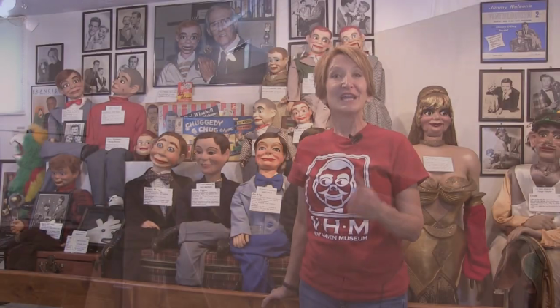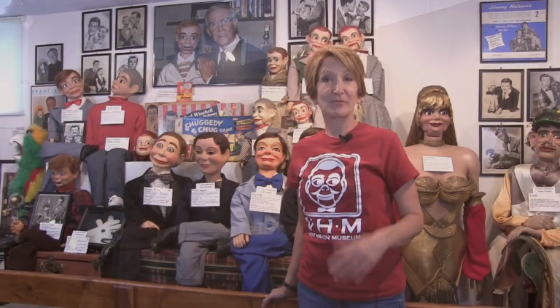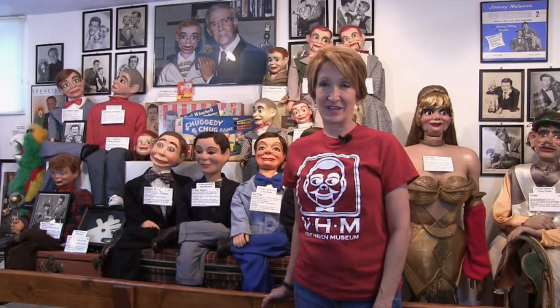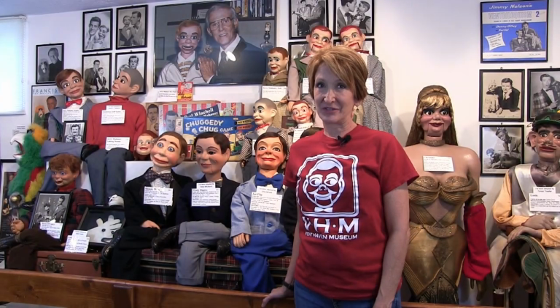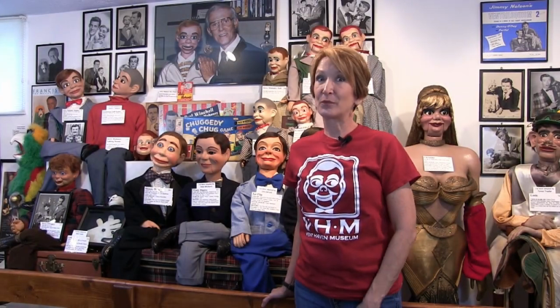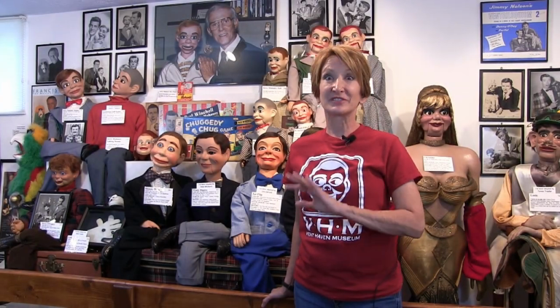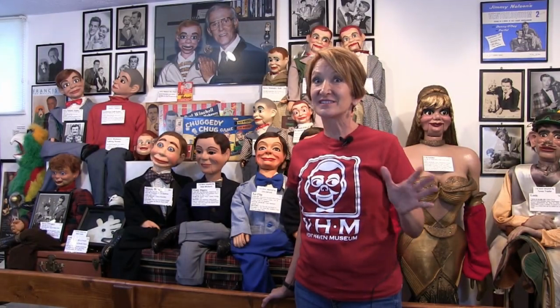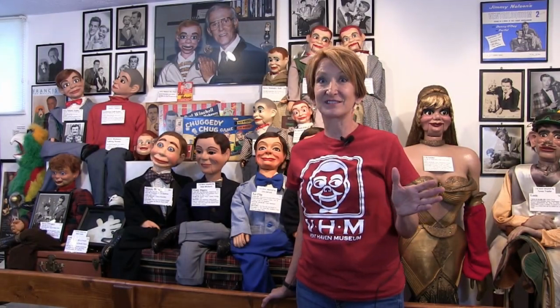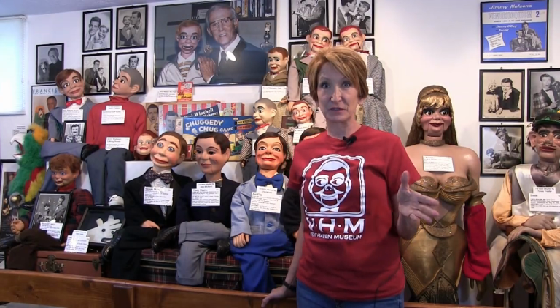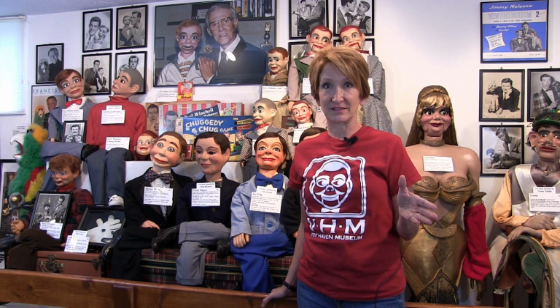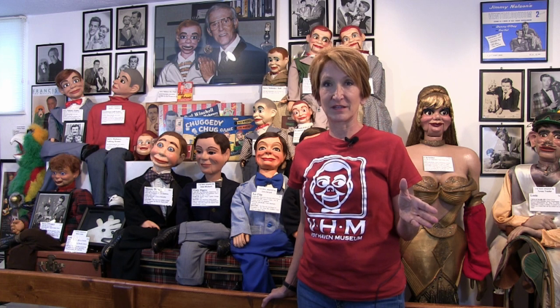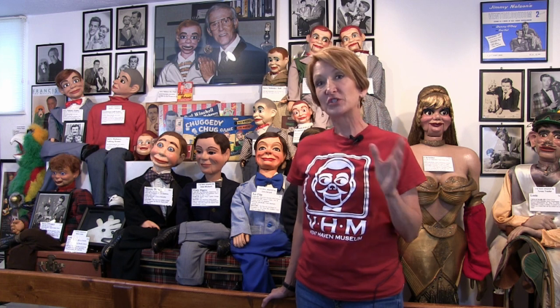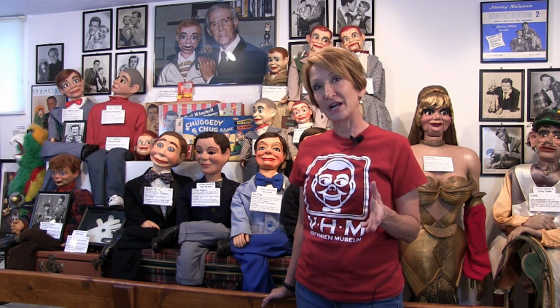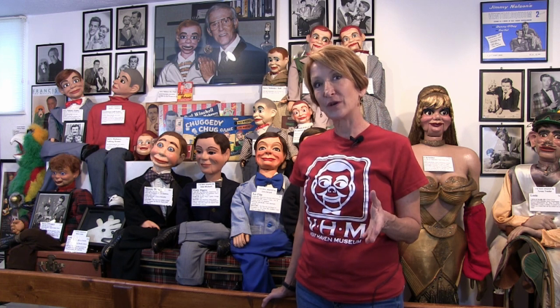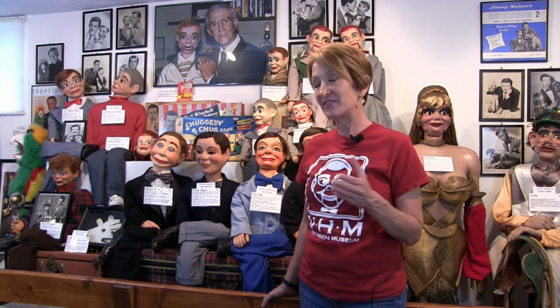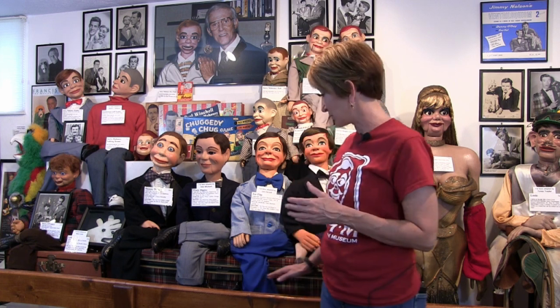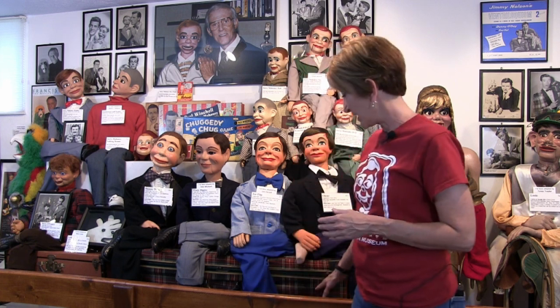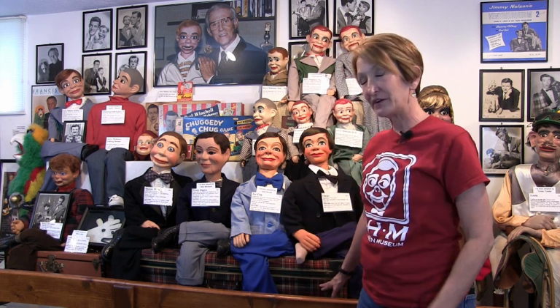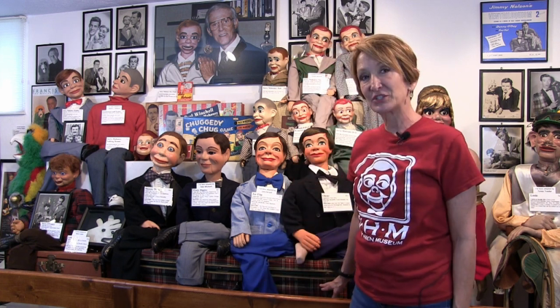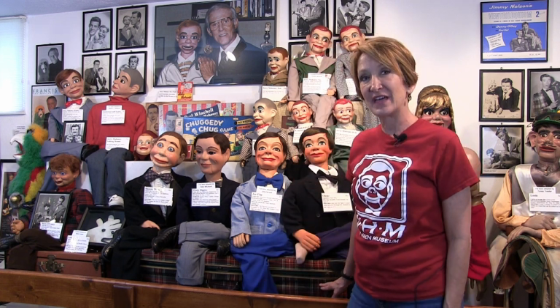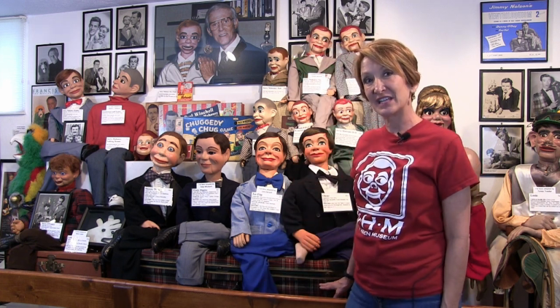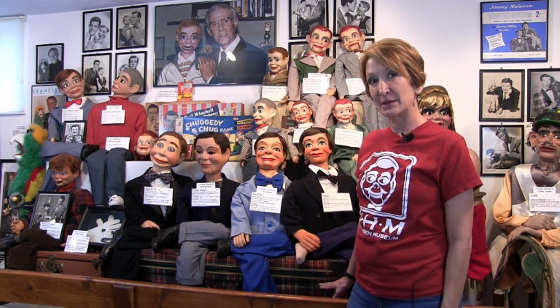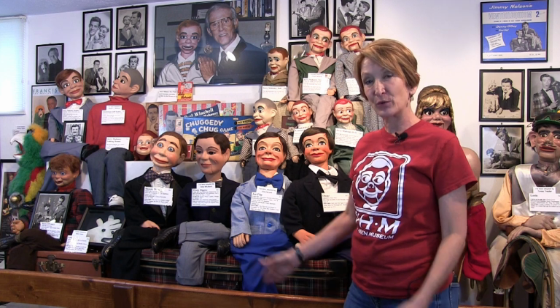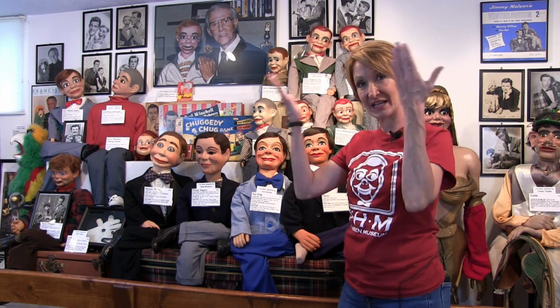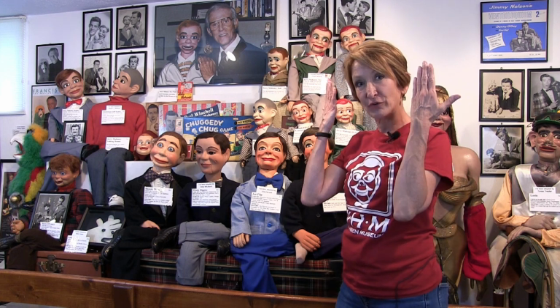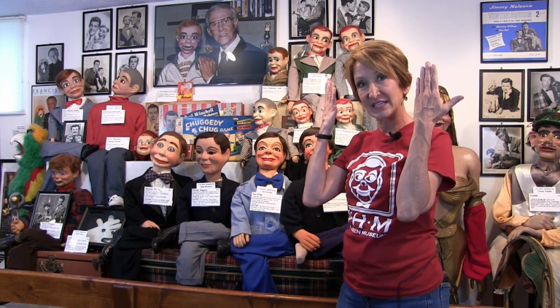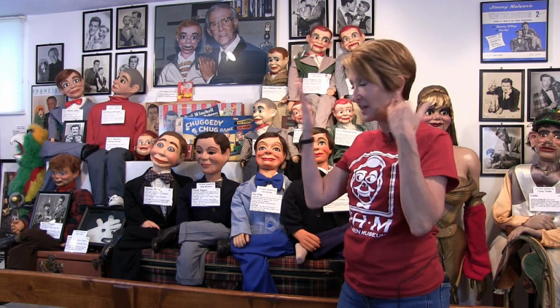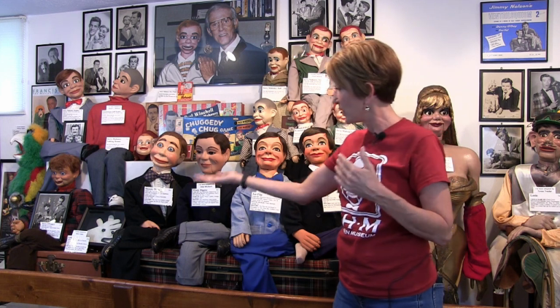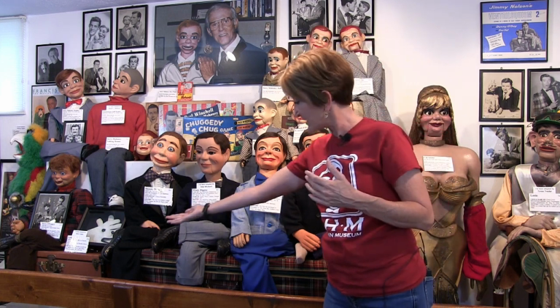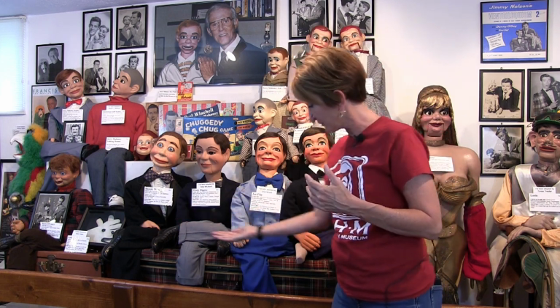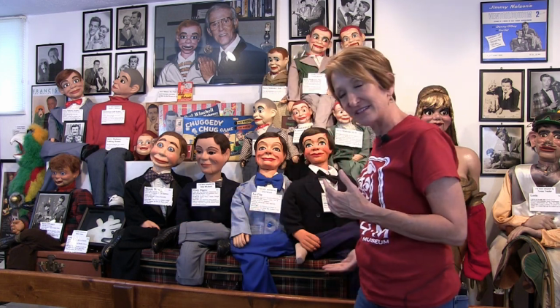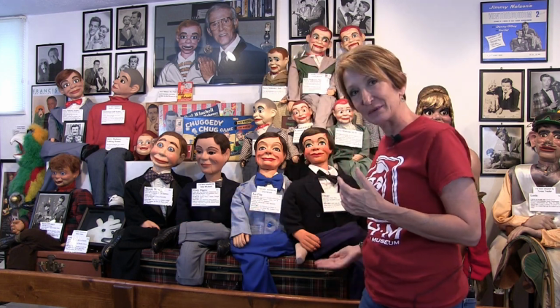If you've ever been to Vent Haven, you know that we have dozens and dozens of suitcases. What you might not know is that this one is very special — instead of the dummy folding his legs over his head to get in there, Wendy Higgins lies flat in this one.